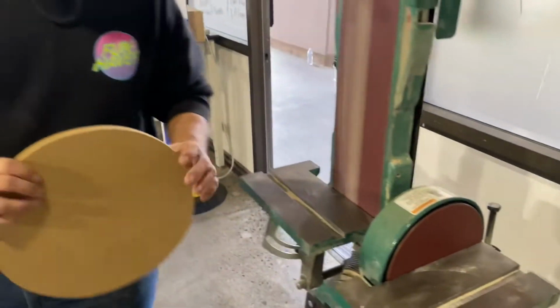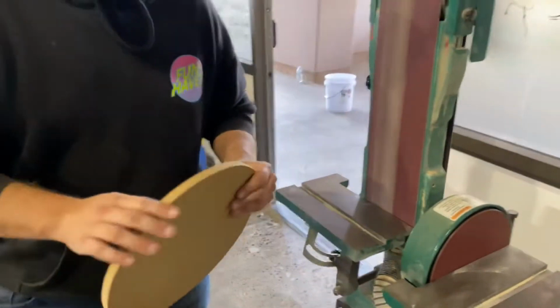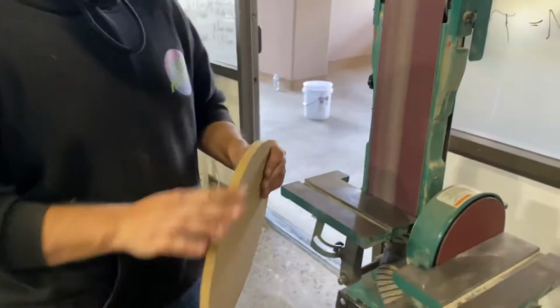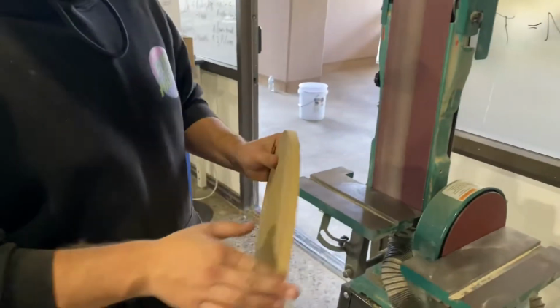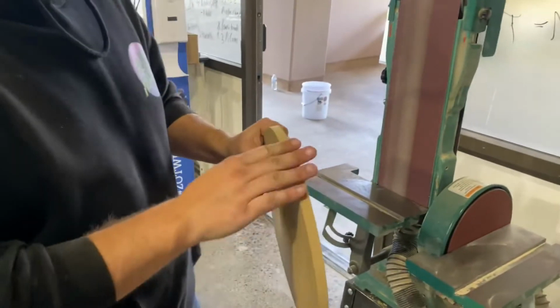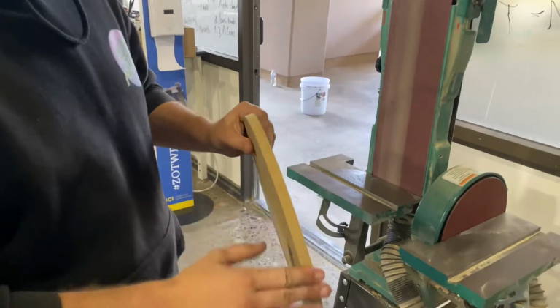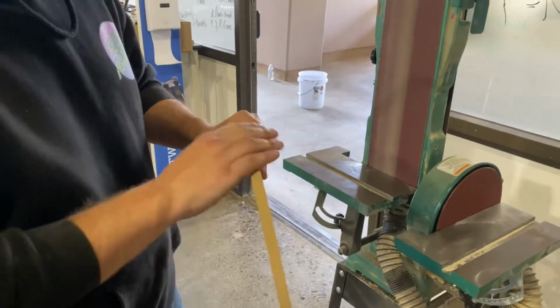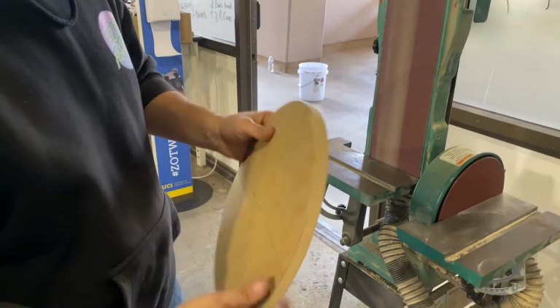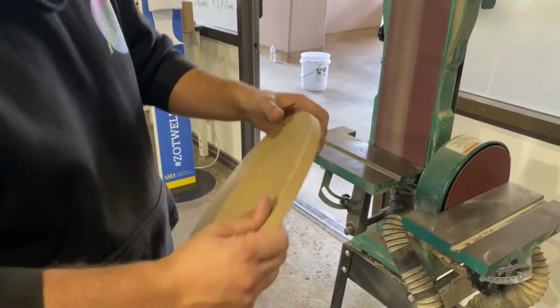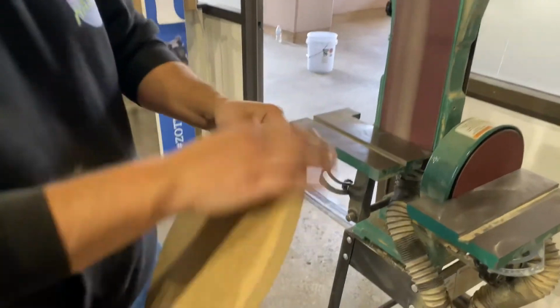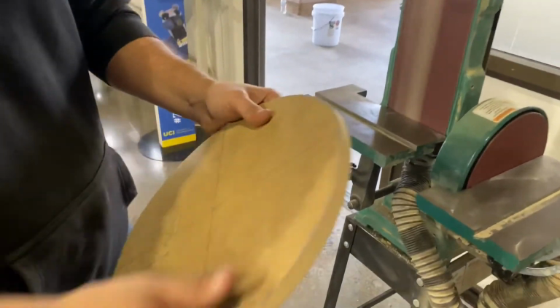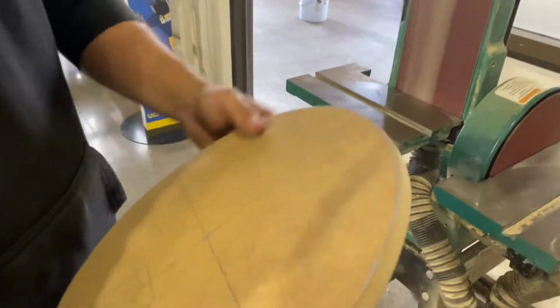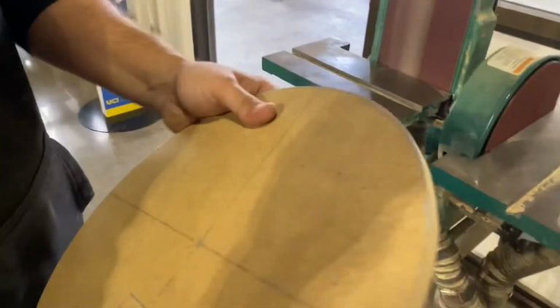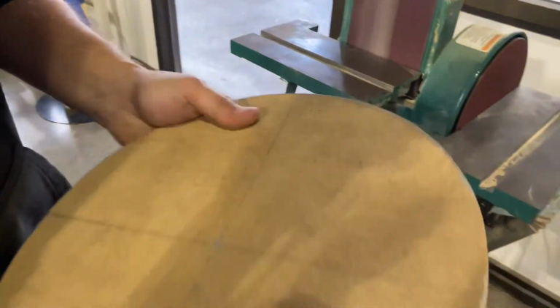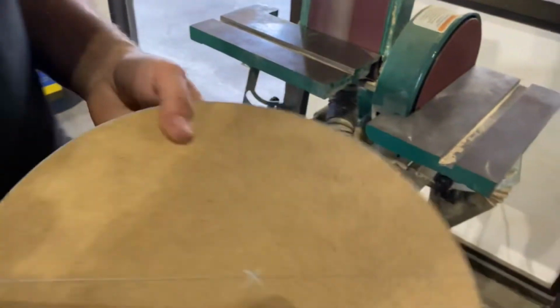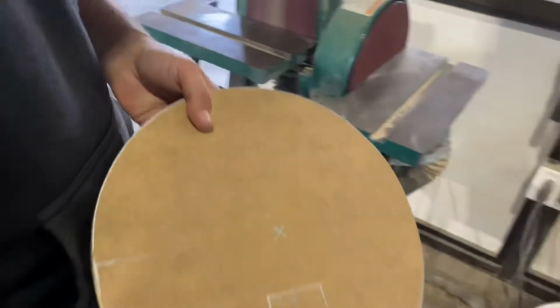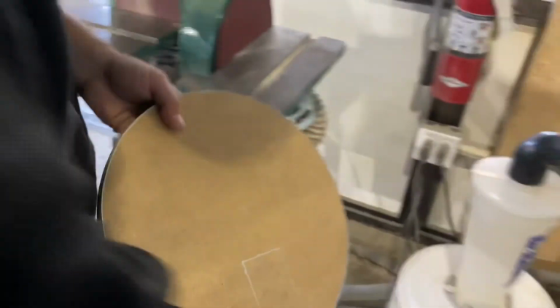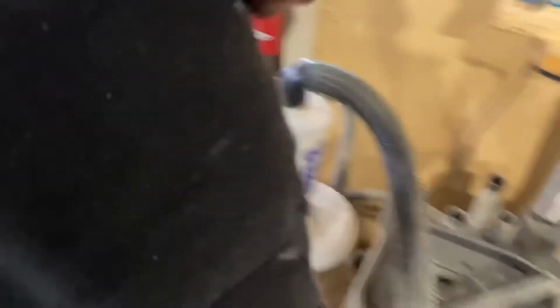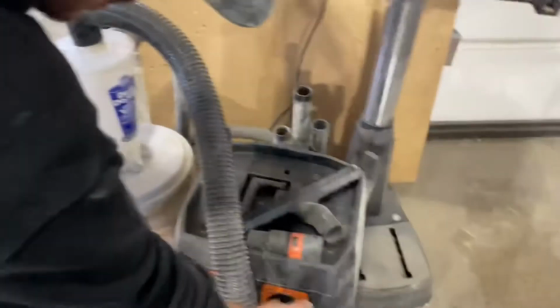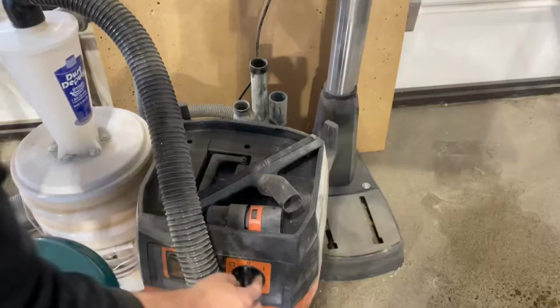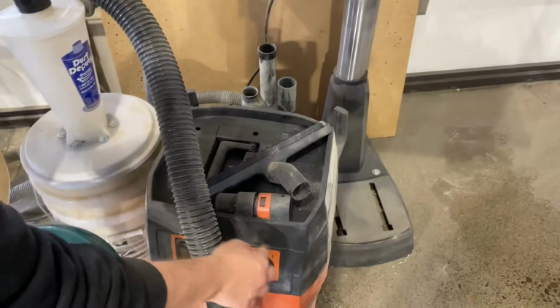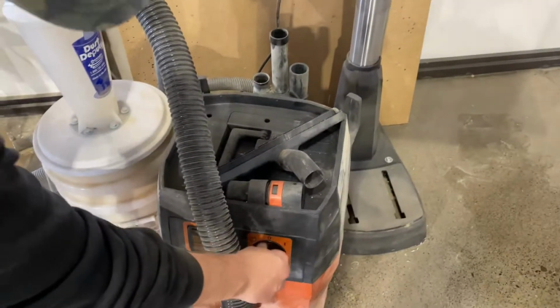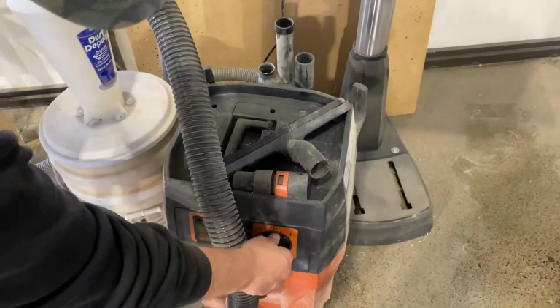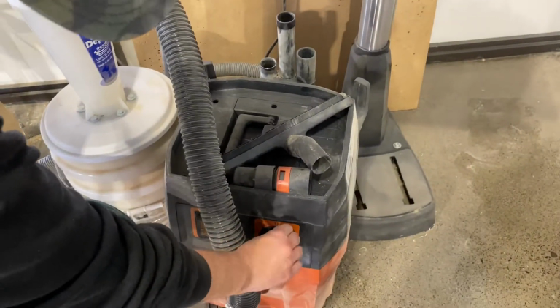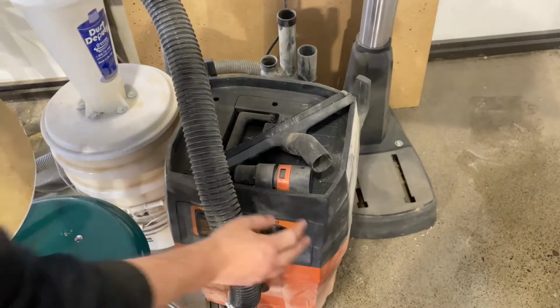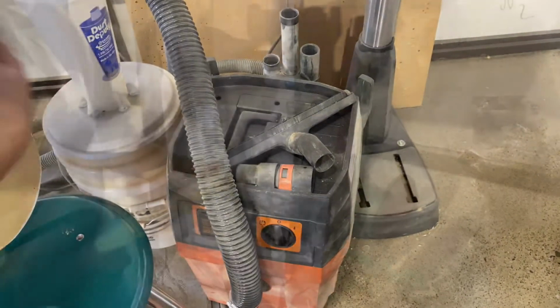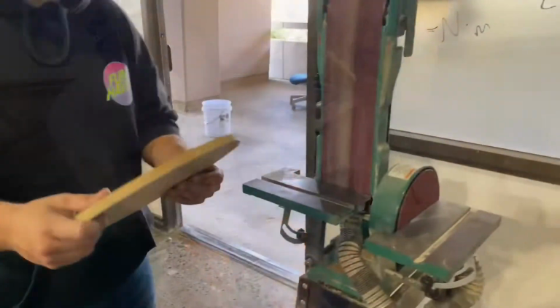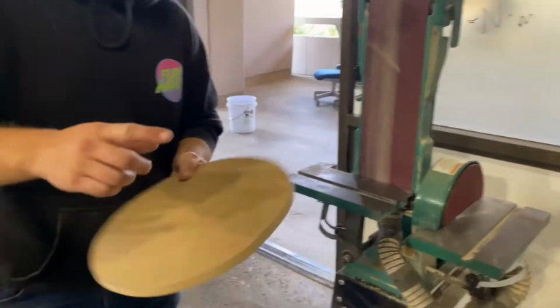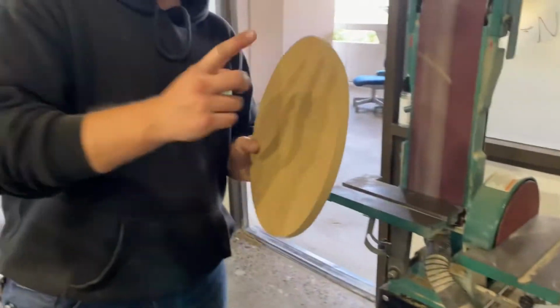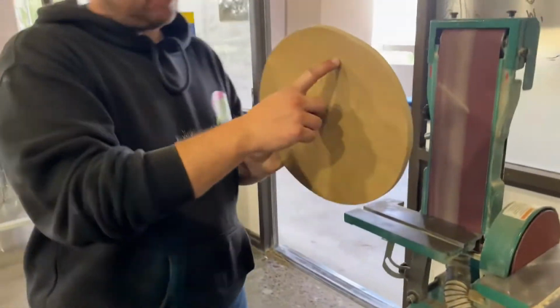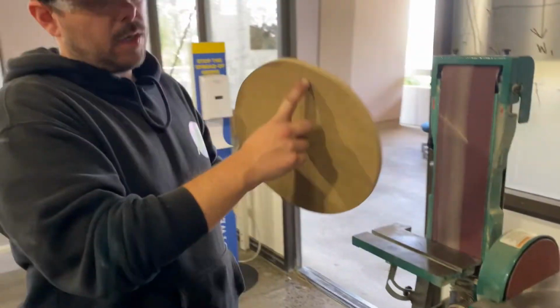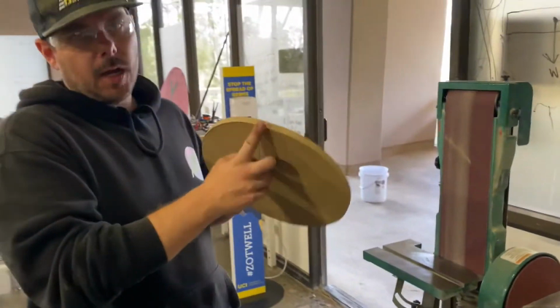Now you can see we've actually smoothed a lot of our edge and it looks a lot nicer. When you are done, make sure to turn that off. So now I'm going to teach you how to do a notch.